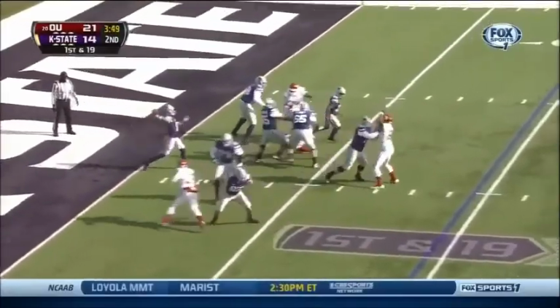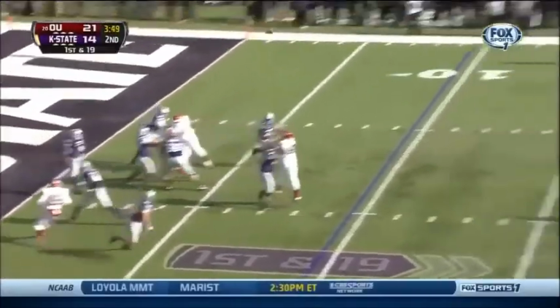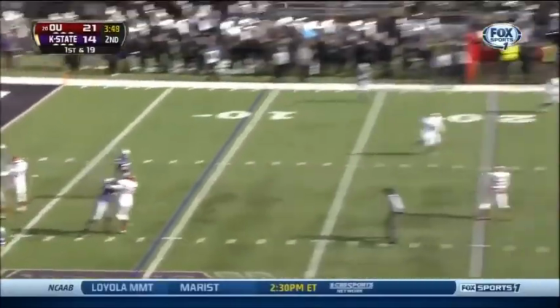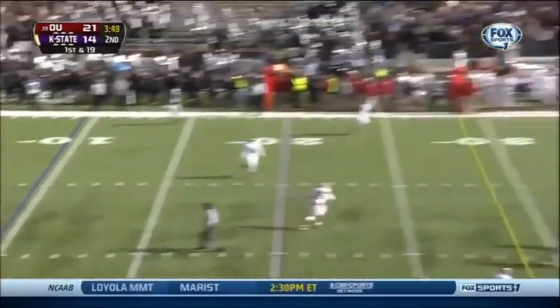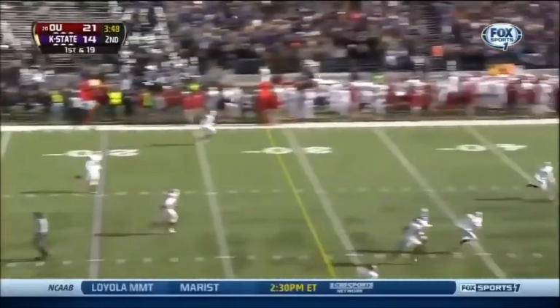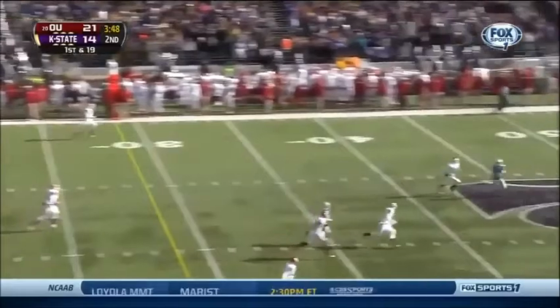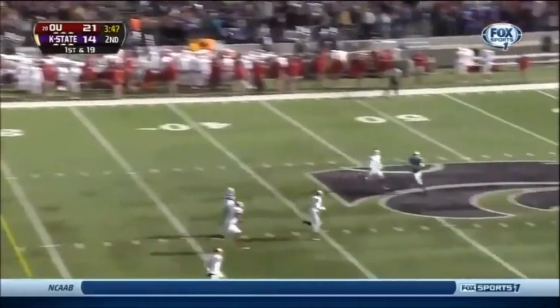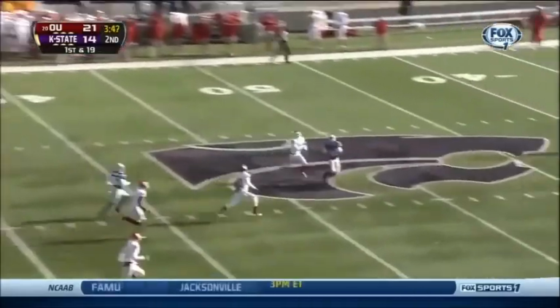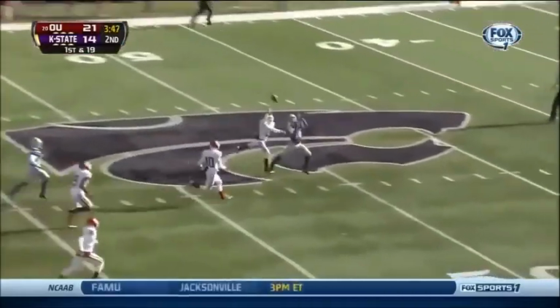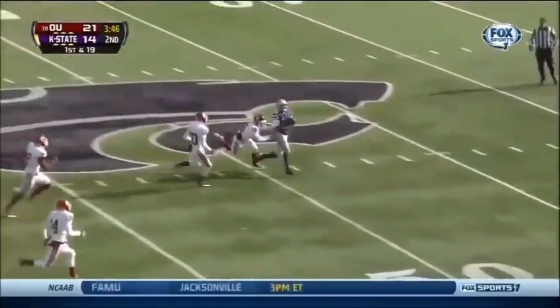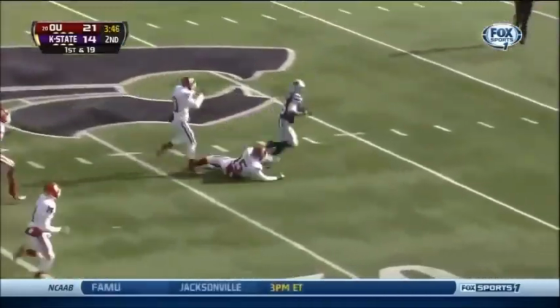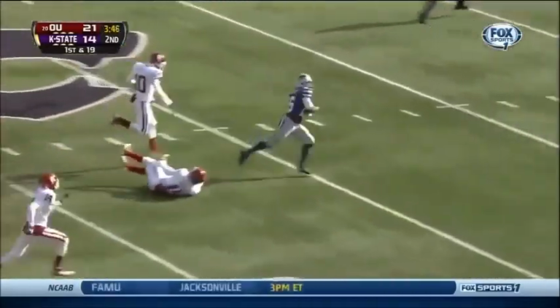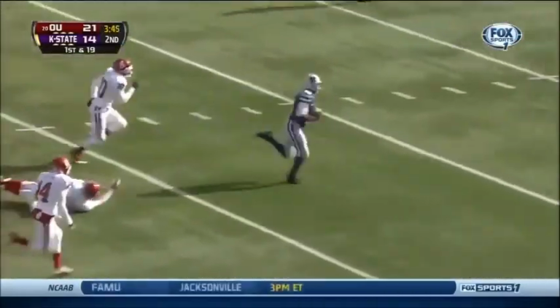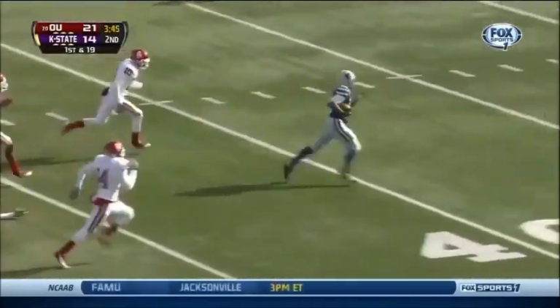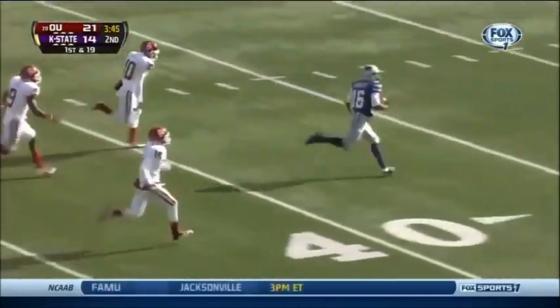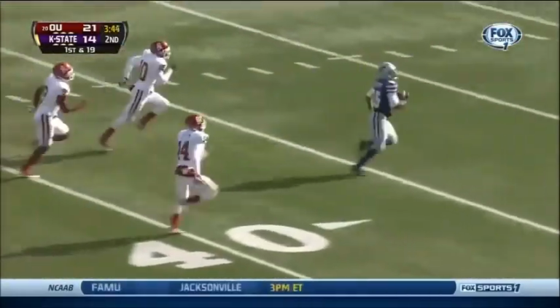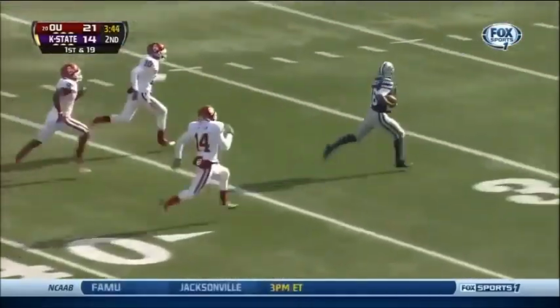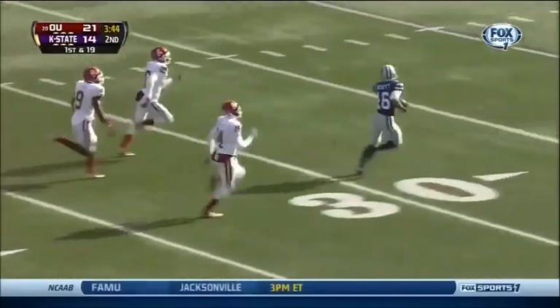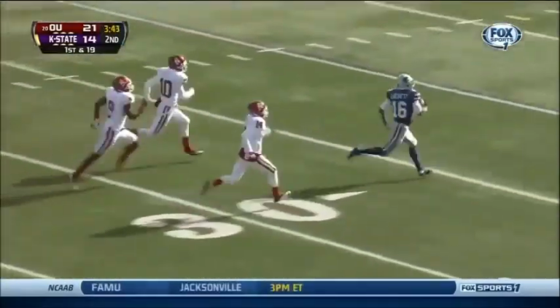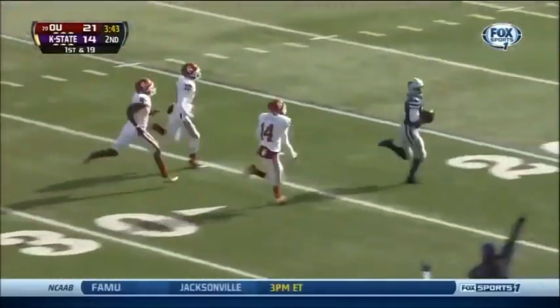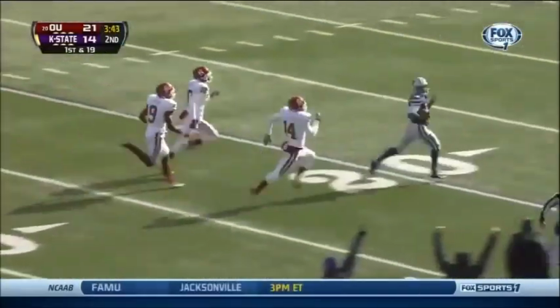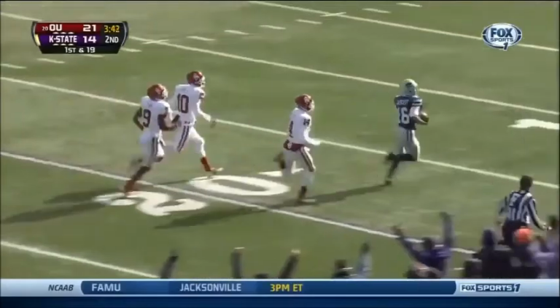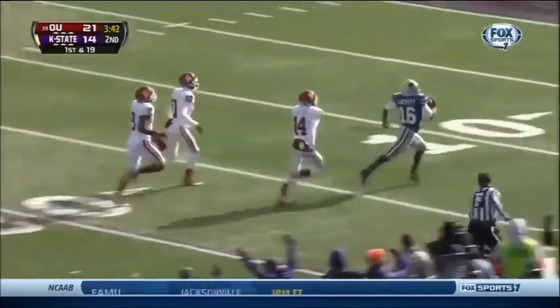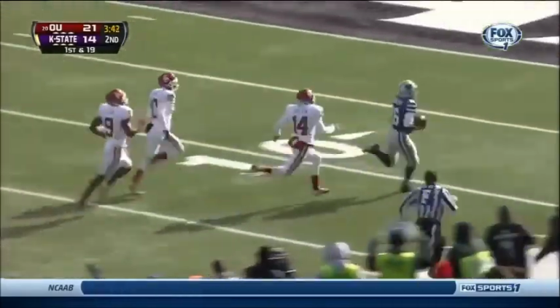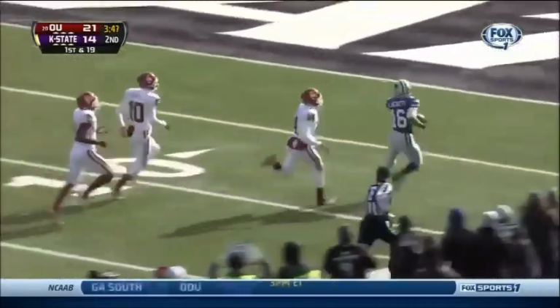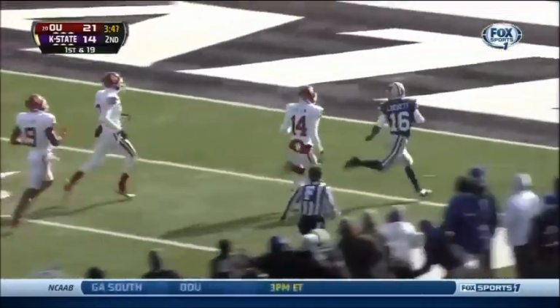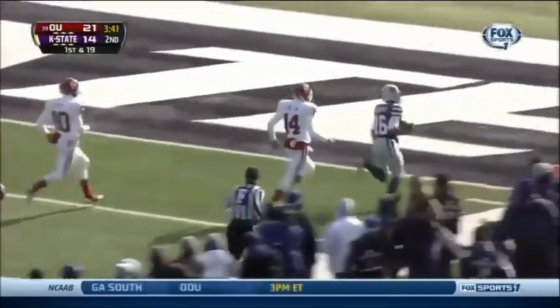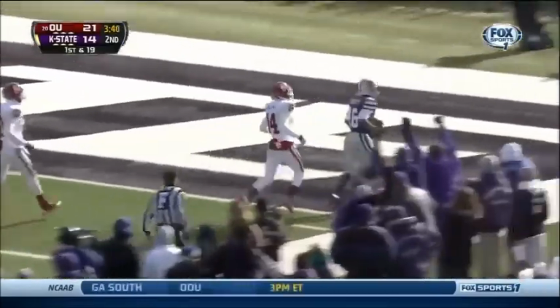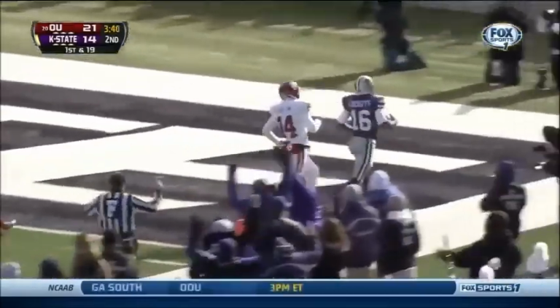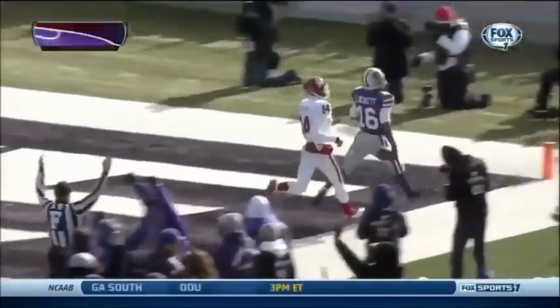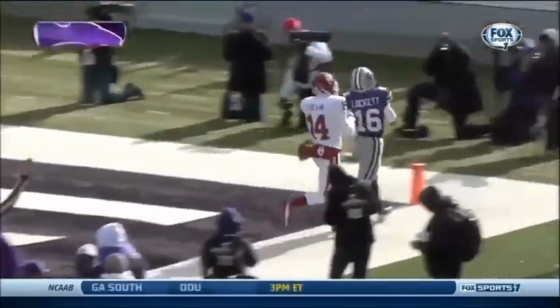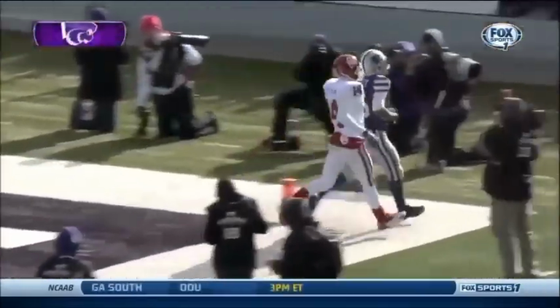Waters right at his goal line. He wants the middle of the field. Throws it up for grabs. Lockett! 25, 20, 15, 10. Touchdown, Kansas State.